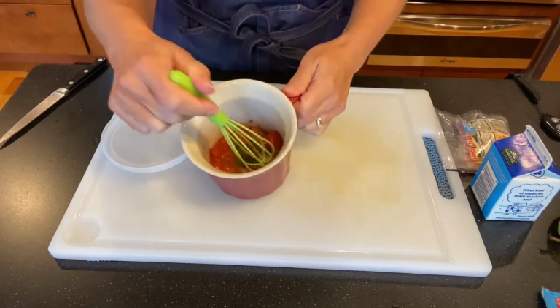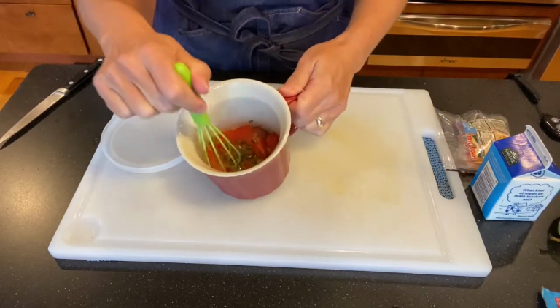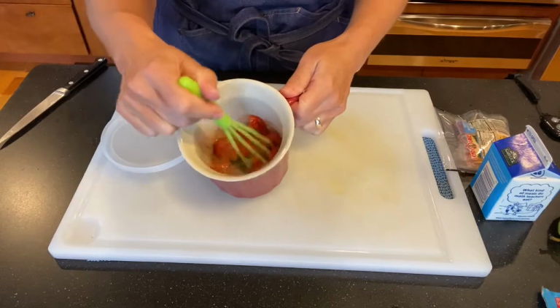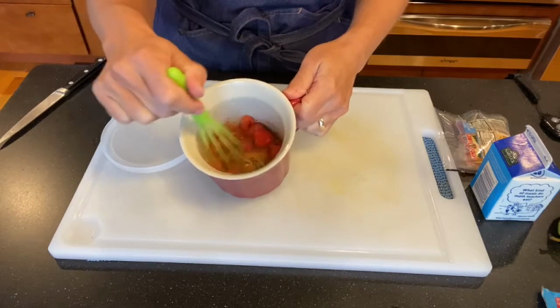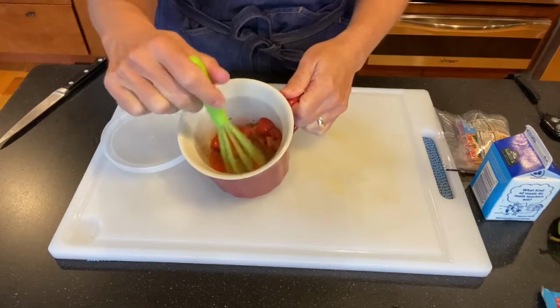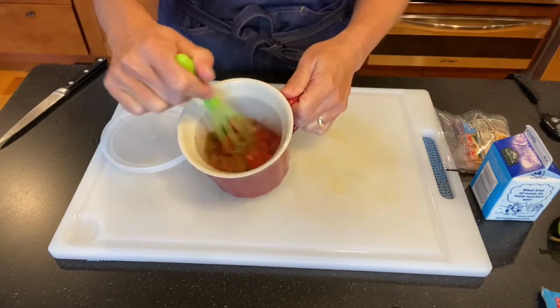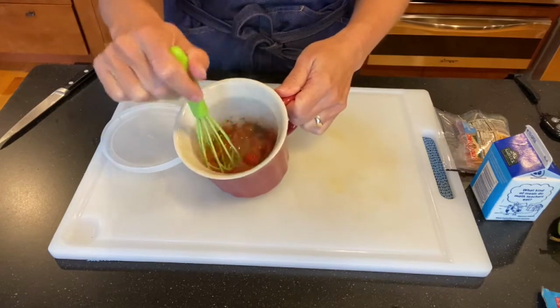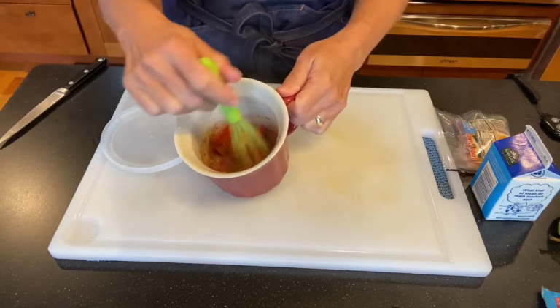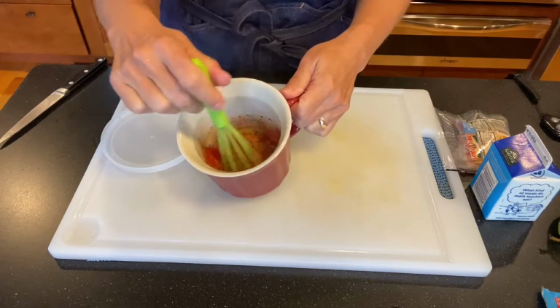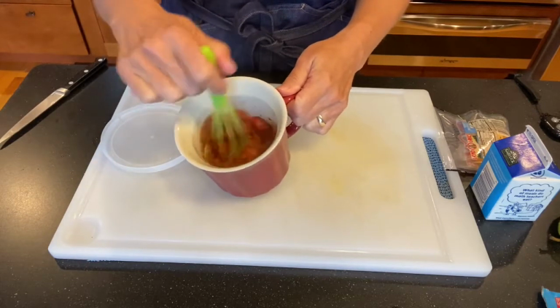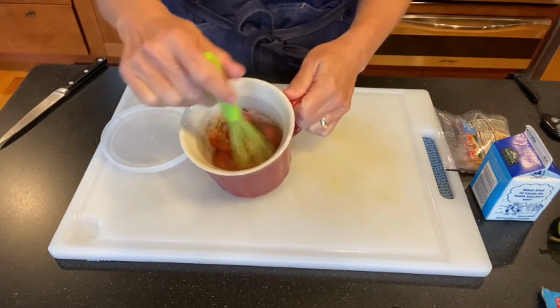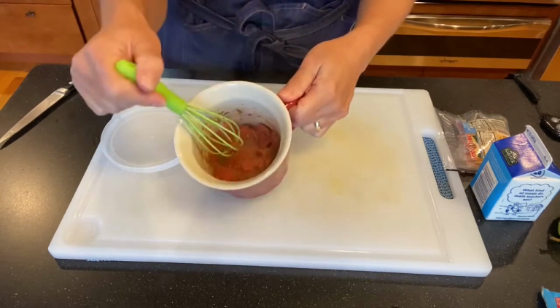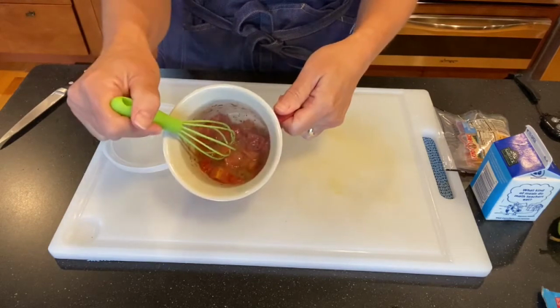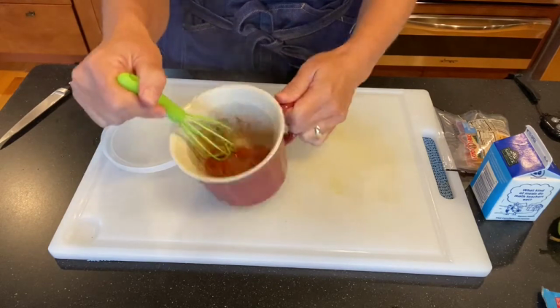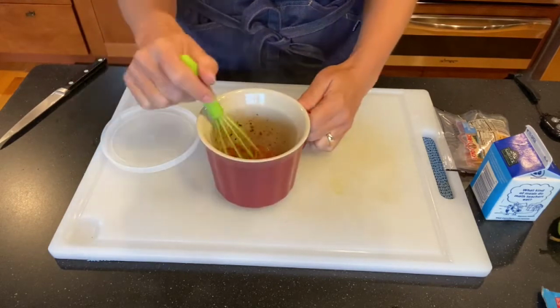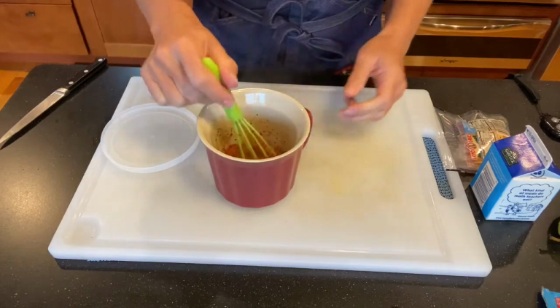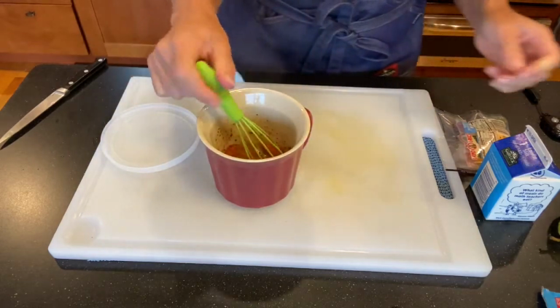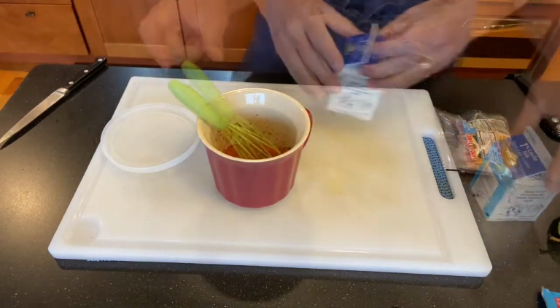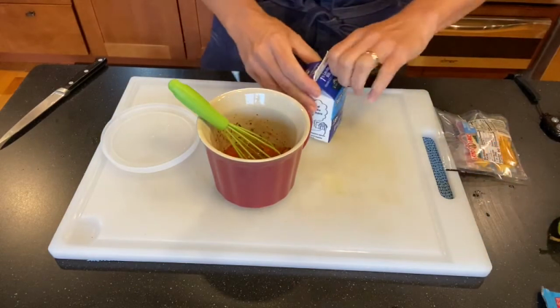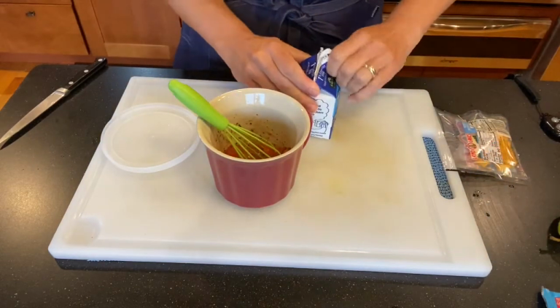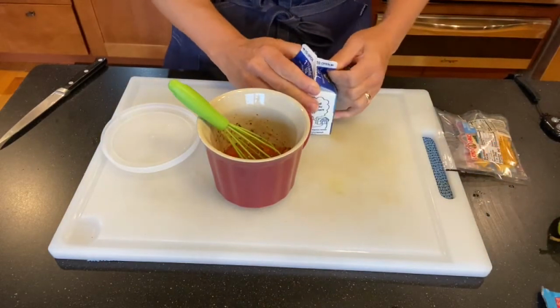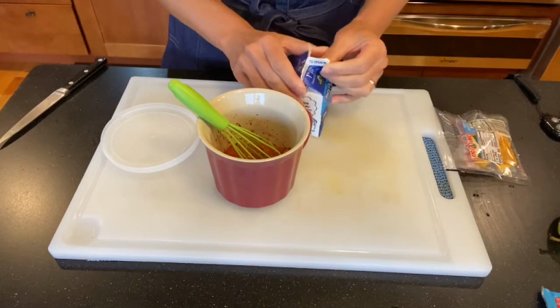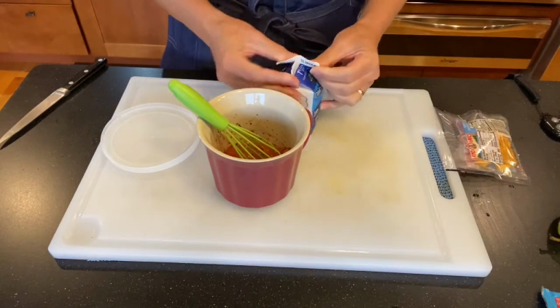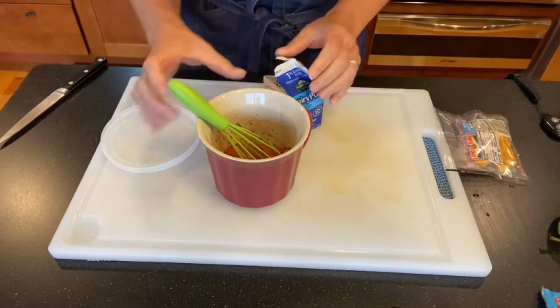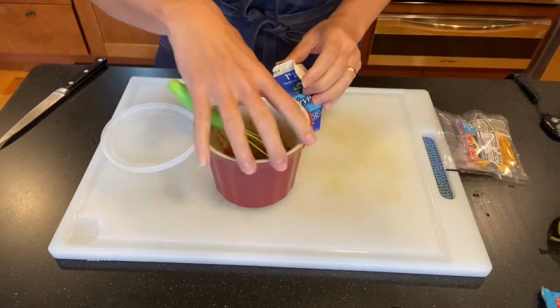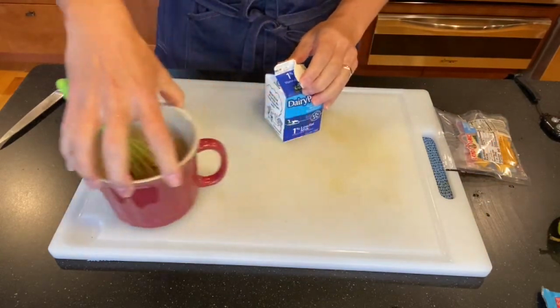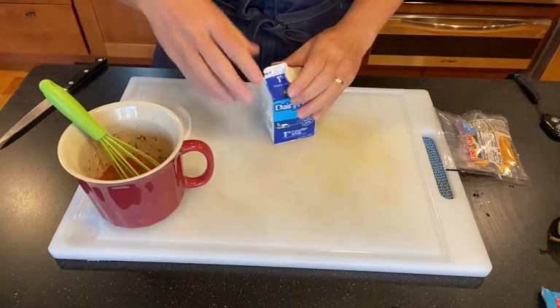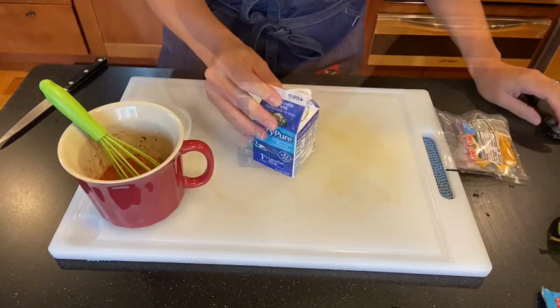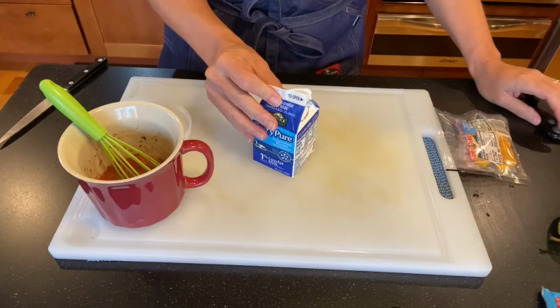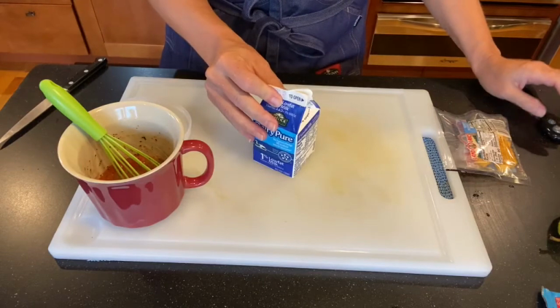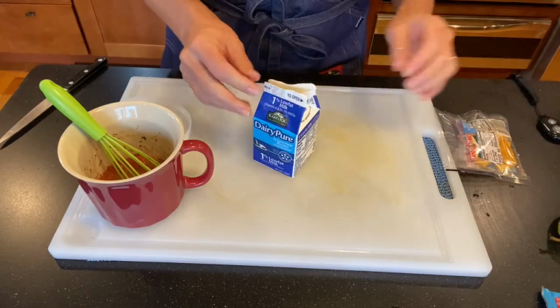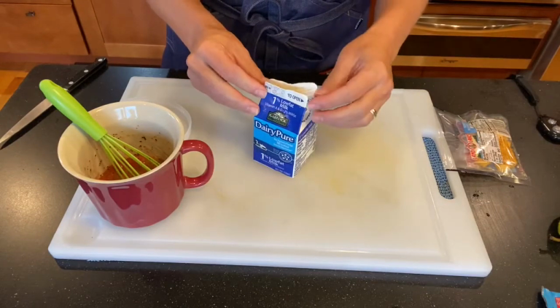You can see the tomatoes have kind of mushed down and we have that butter in there, which is gonna give some richness to our soup. Now we're going to go ahead and add in a full carton of milk.